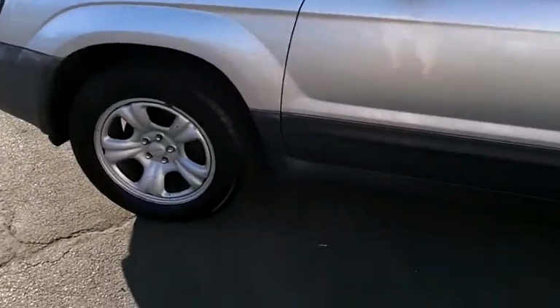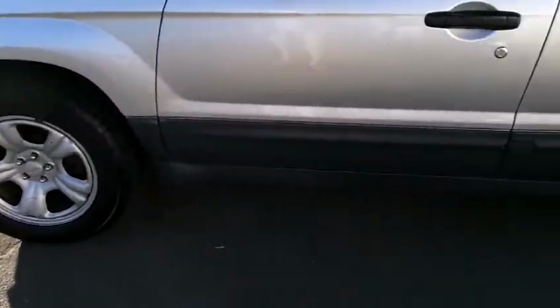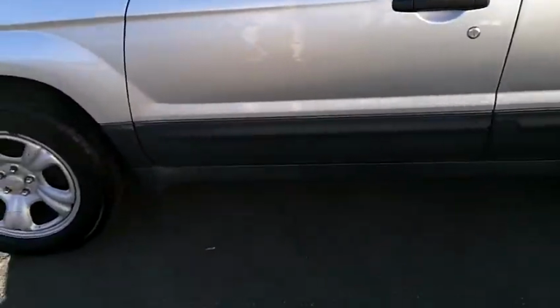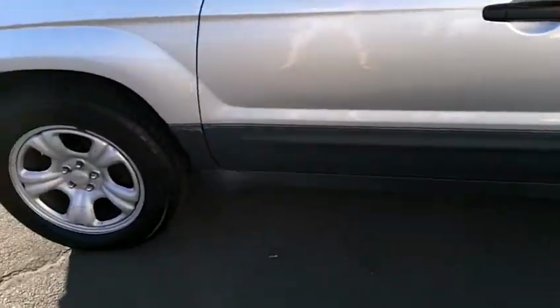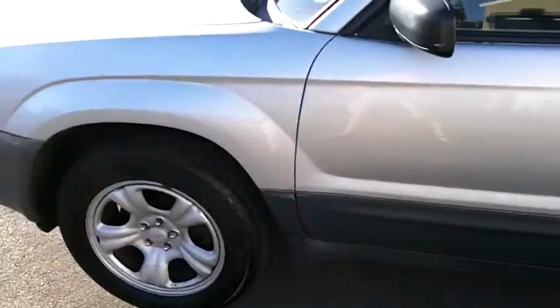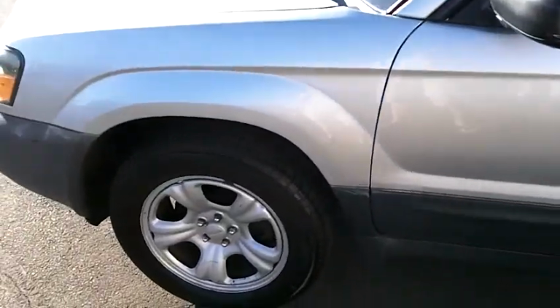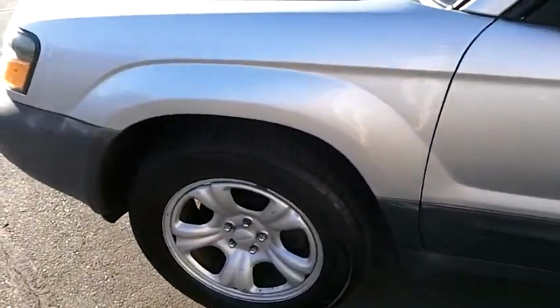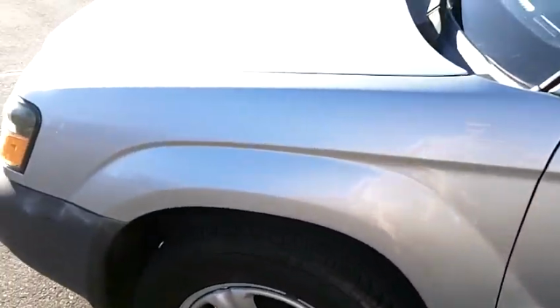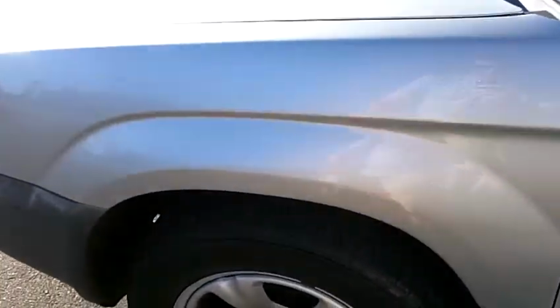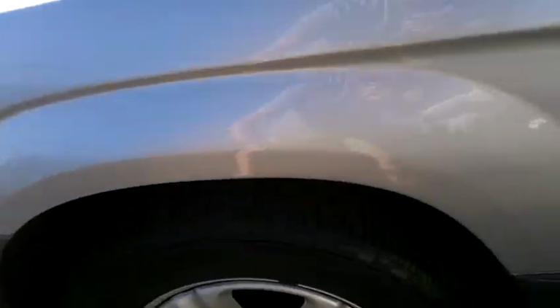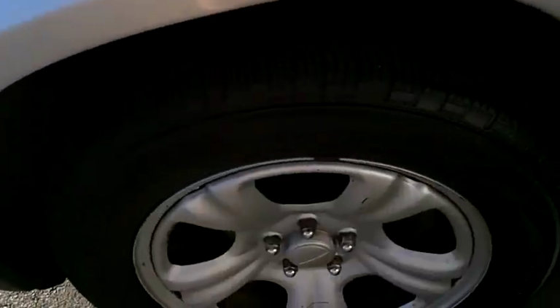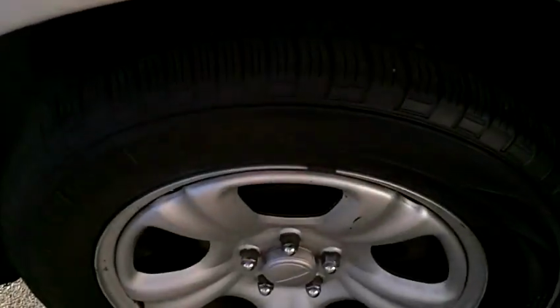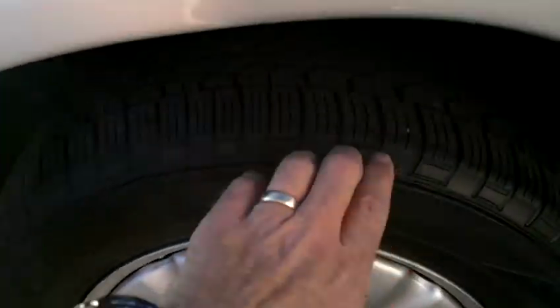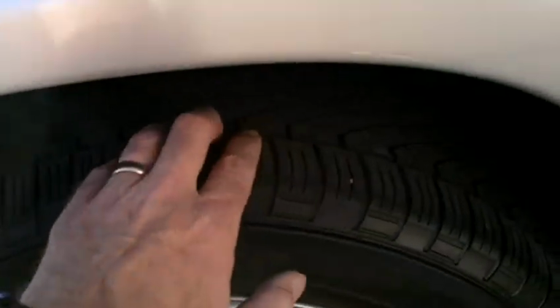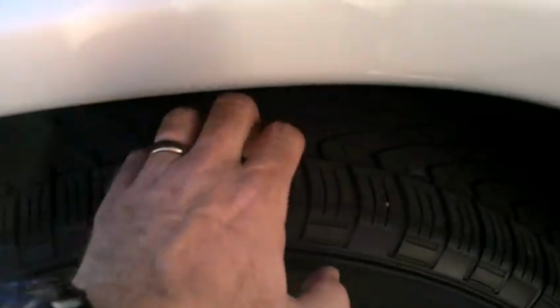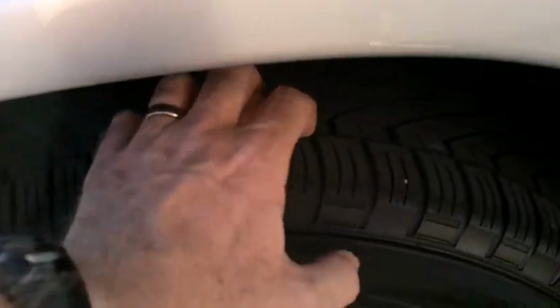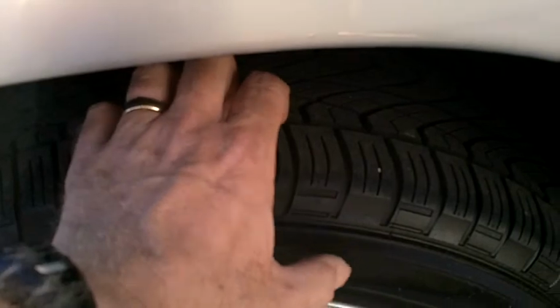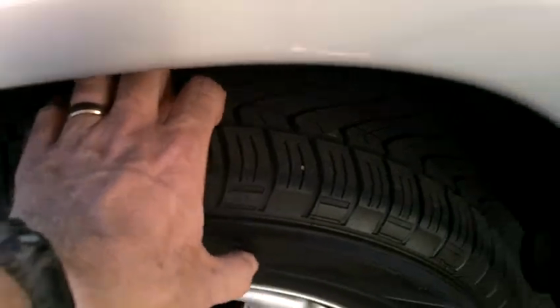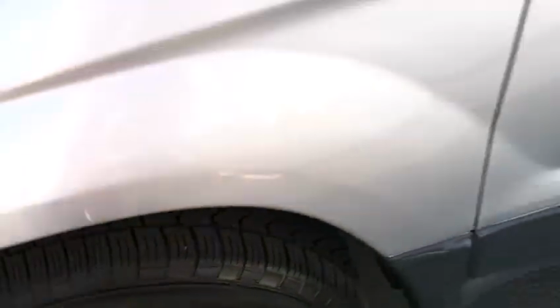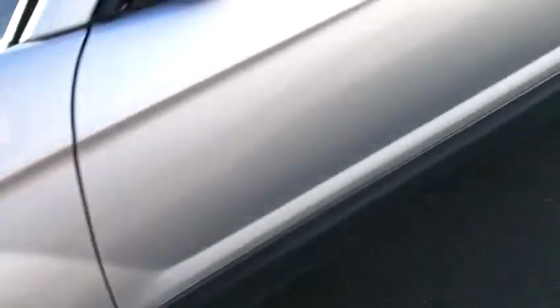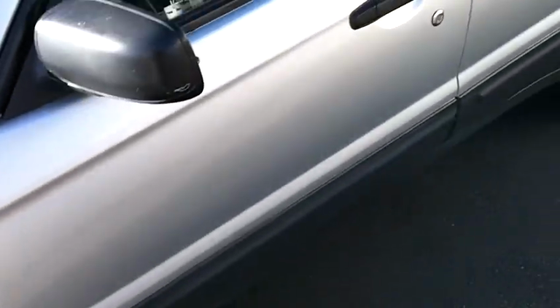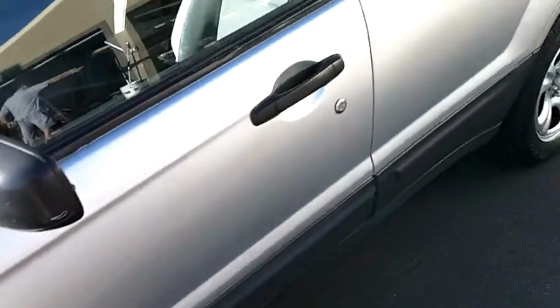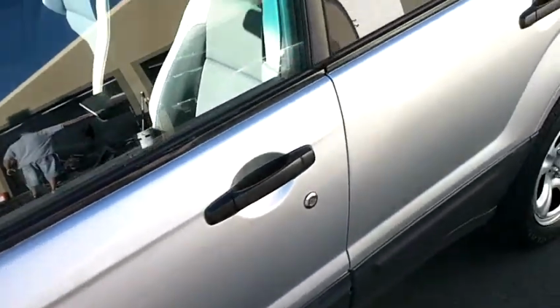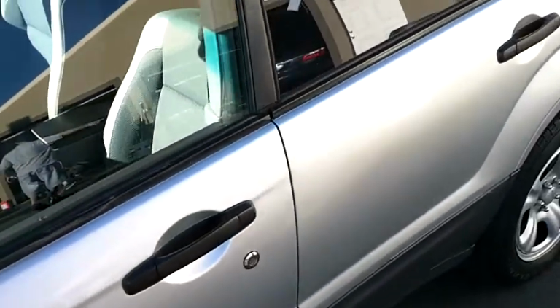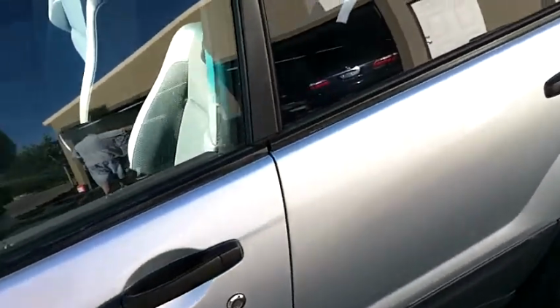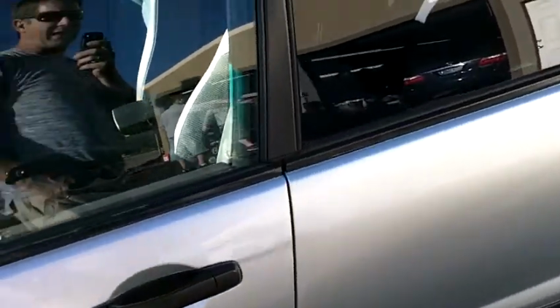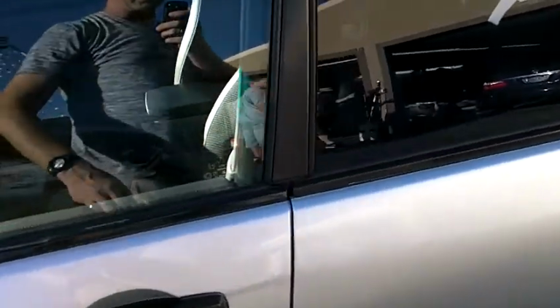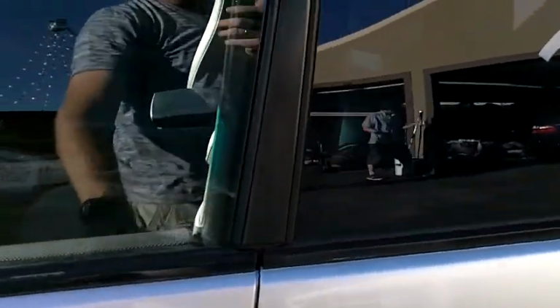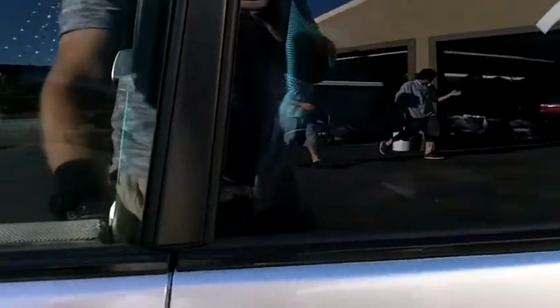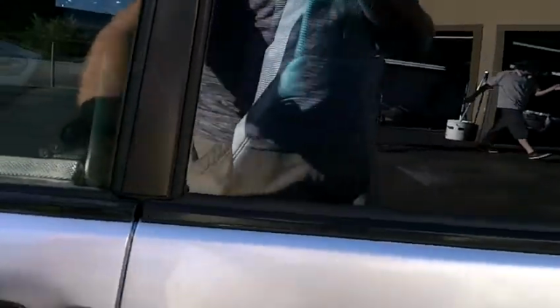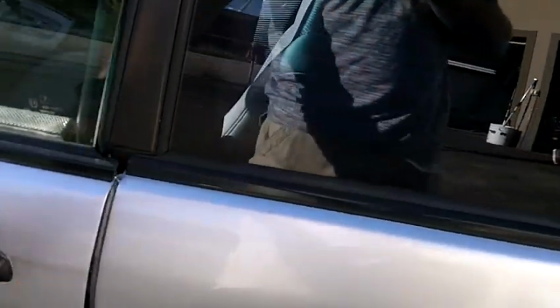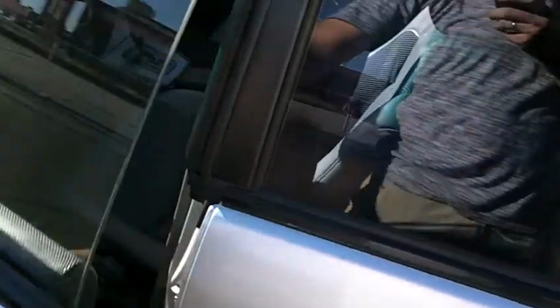Tires are all in very good condition. We've got Yokohama Geolanders on here with good tread — all matching tires — and the ride quality is excellent in this car. It drives very nicely.